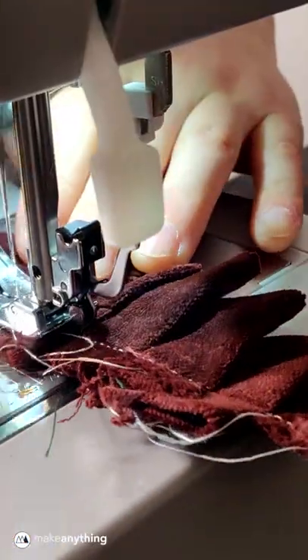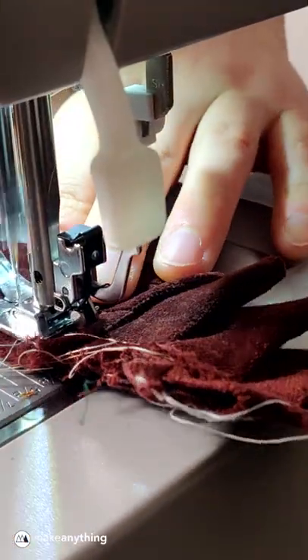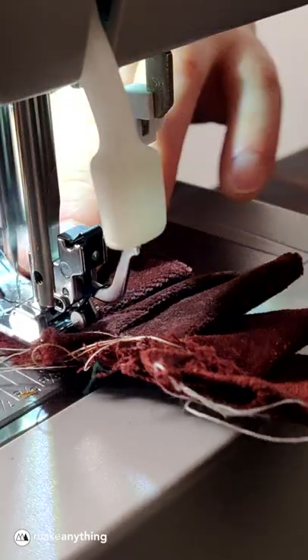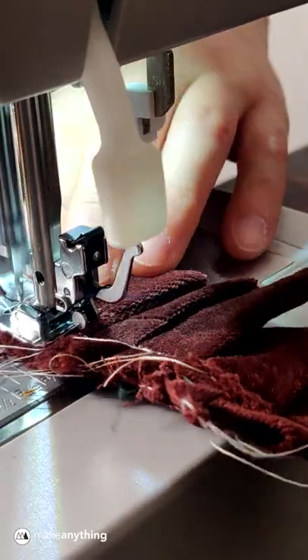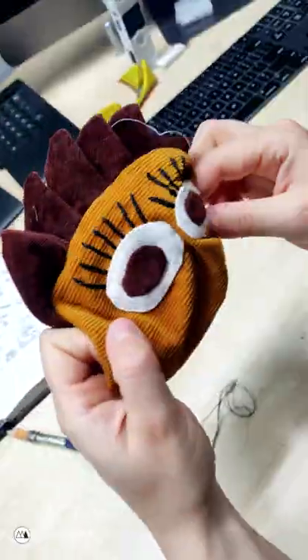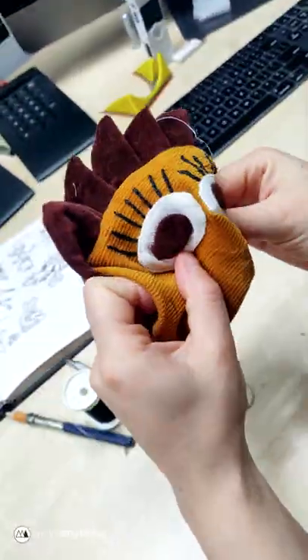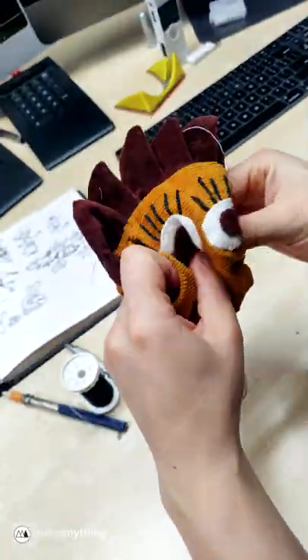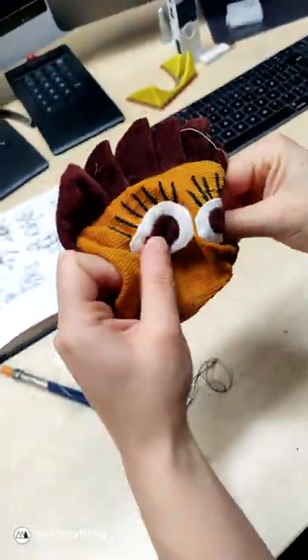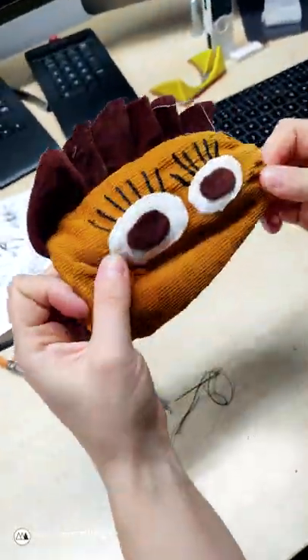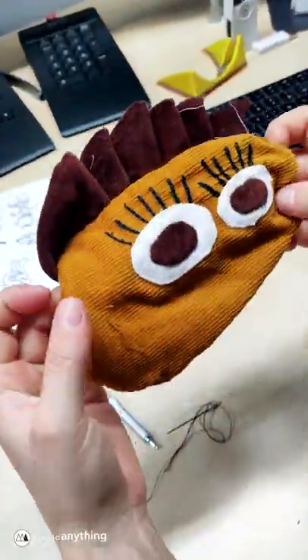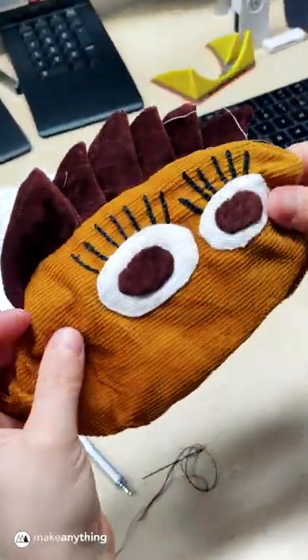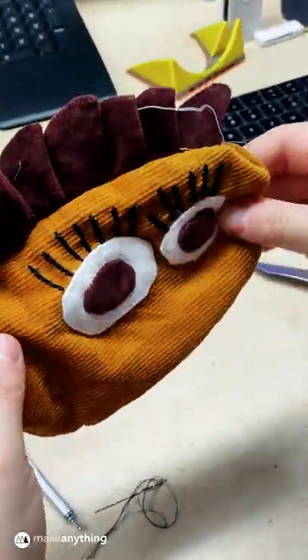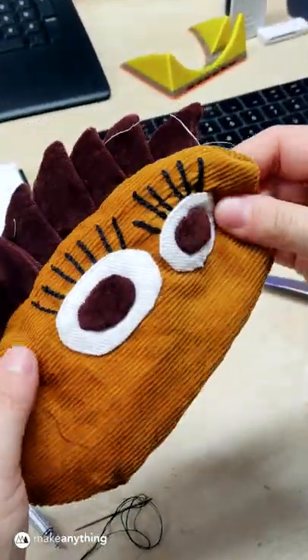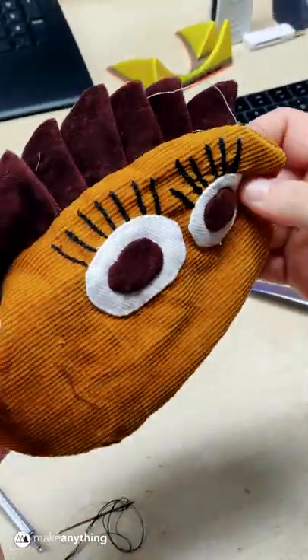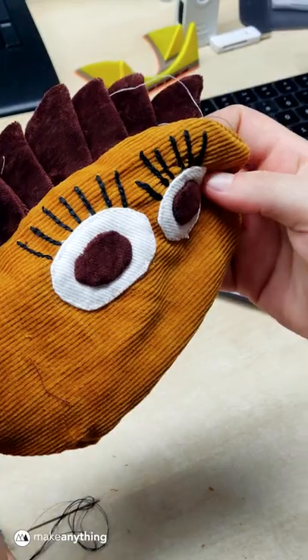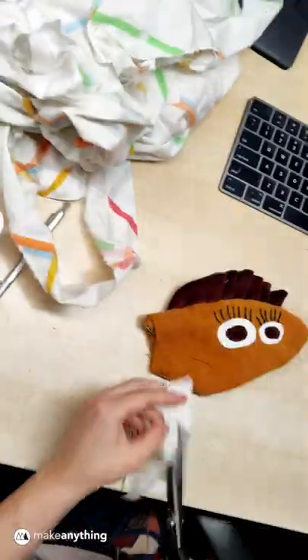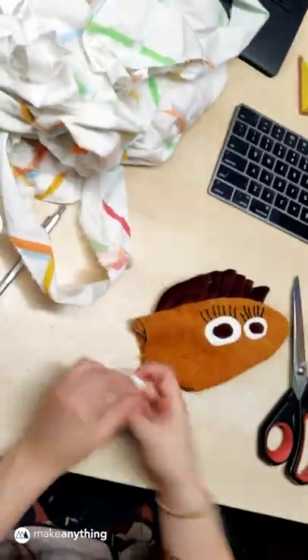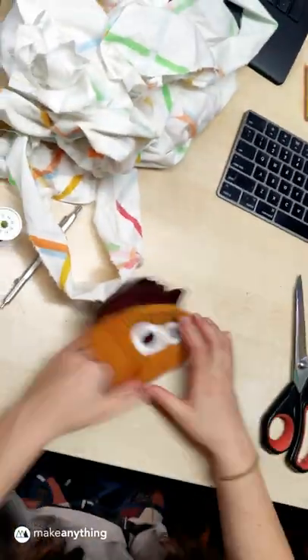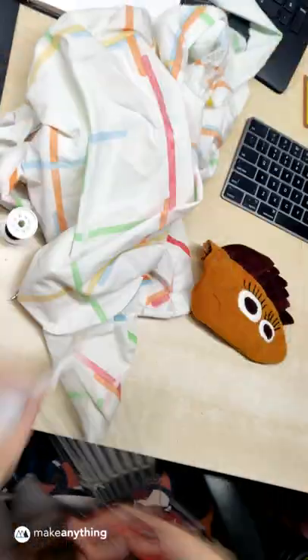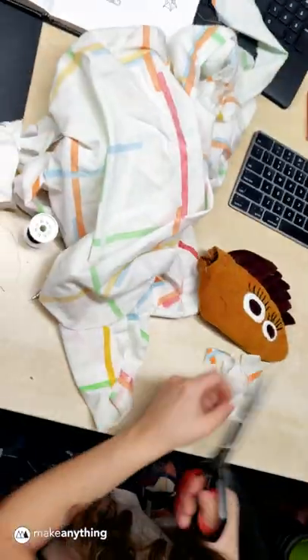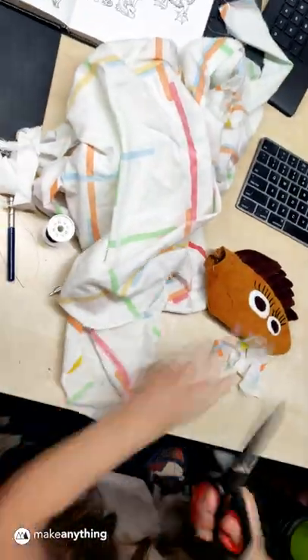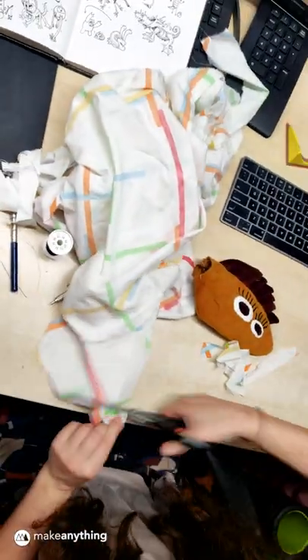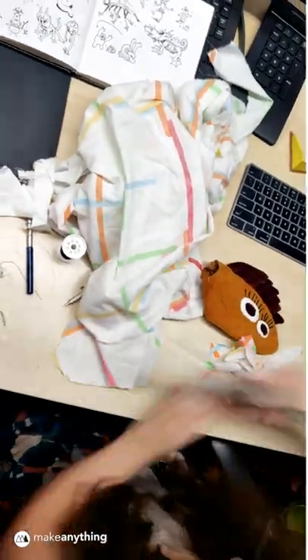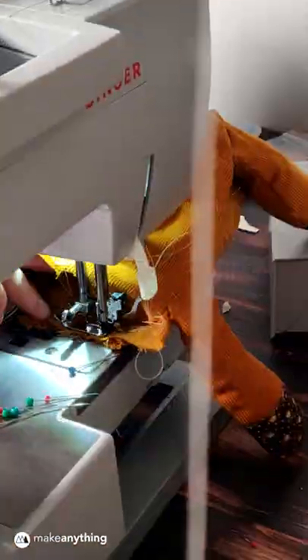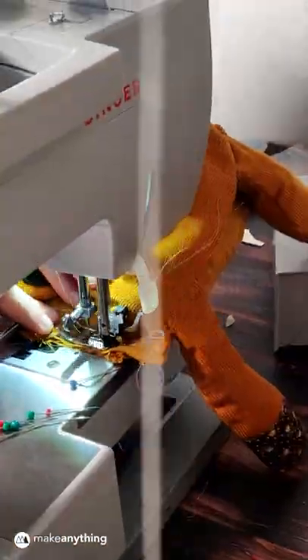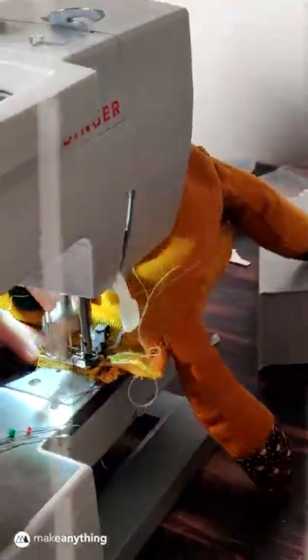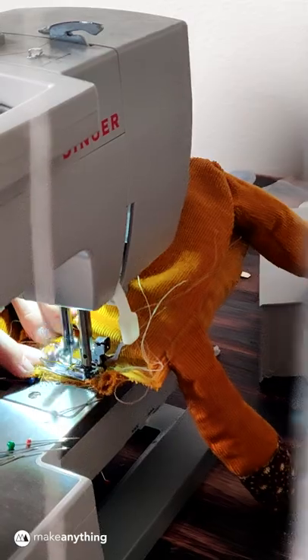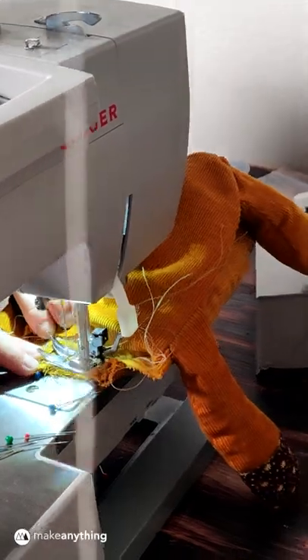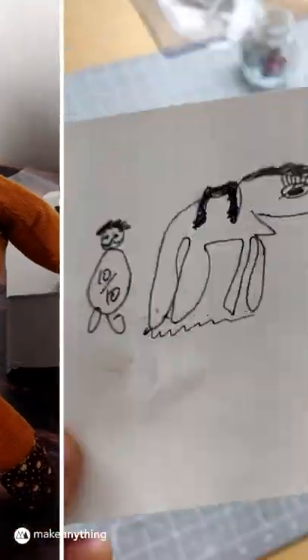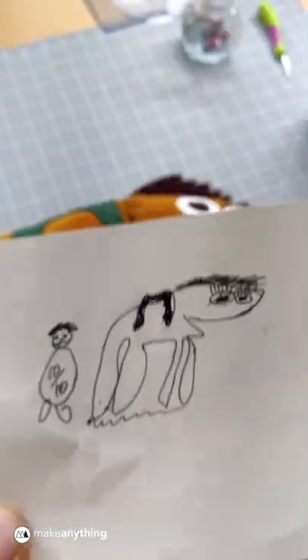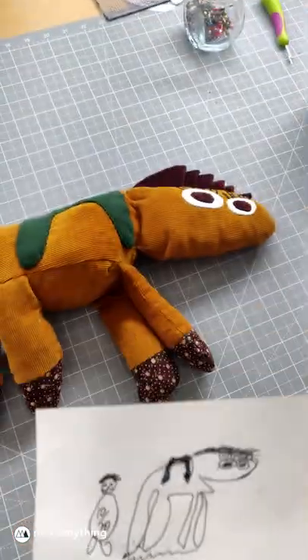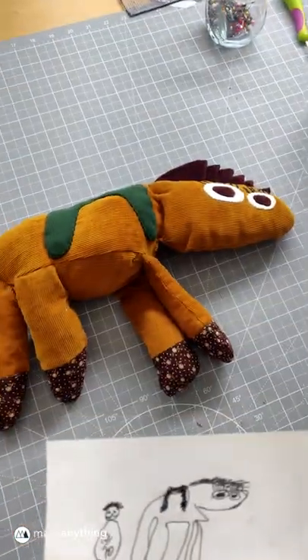She made this fun mane and embroidered the eyes to get that doodly look. Then we stuffed all the parts with strips of scrap fabric, sewed it up, and here's the masterpiece.